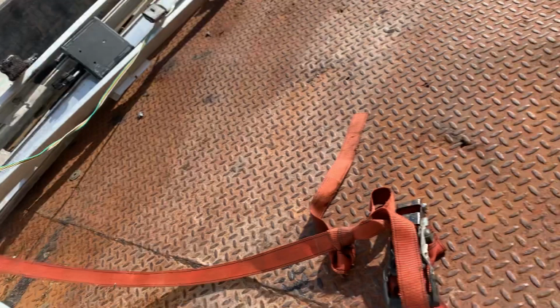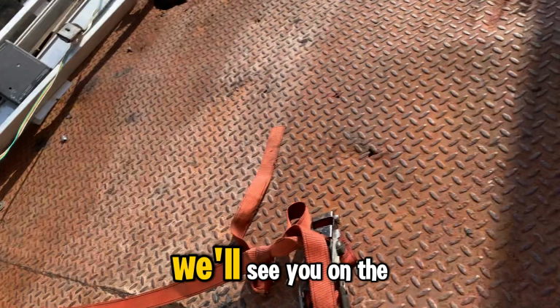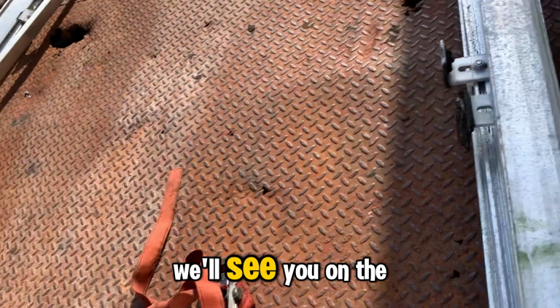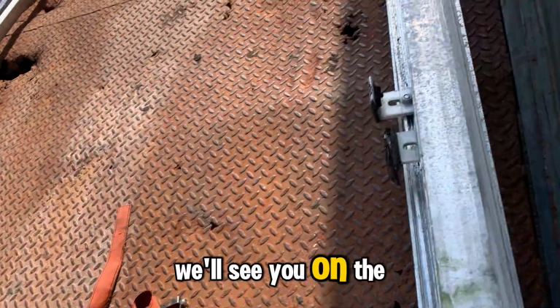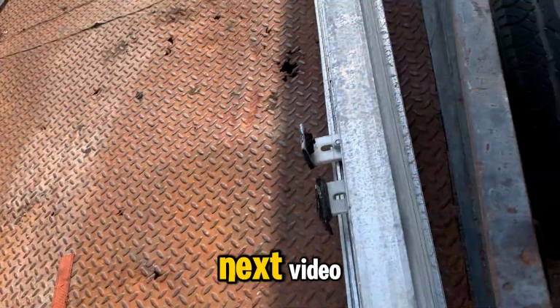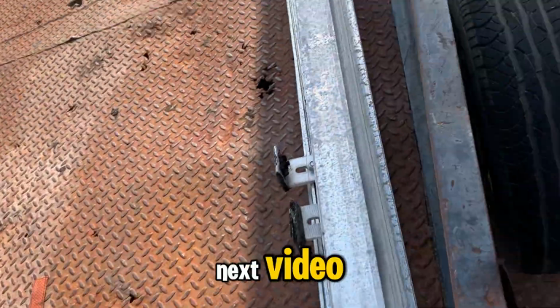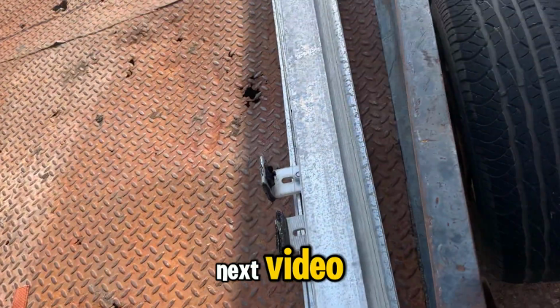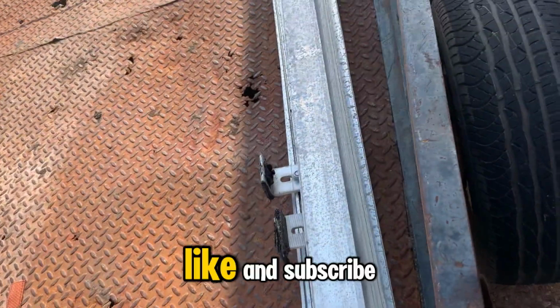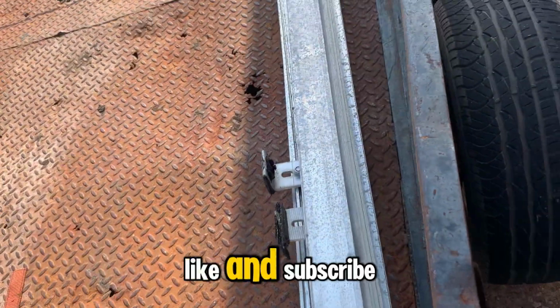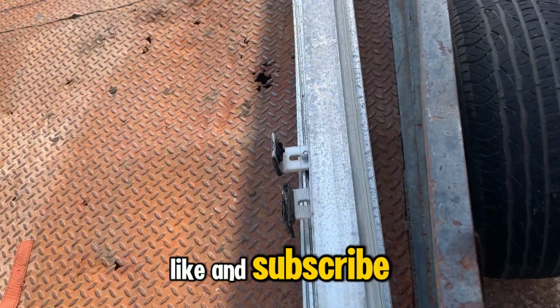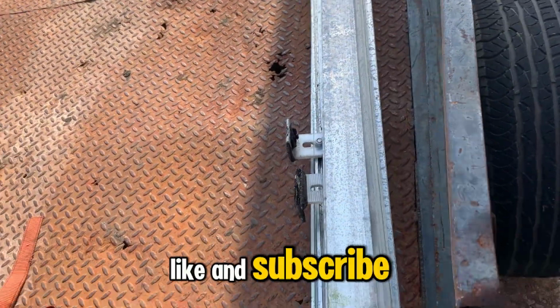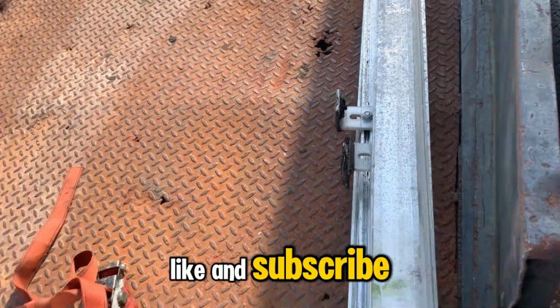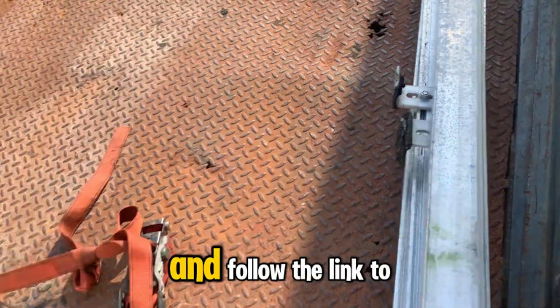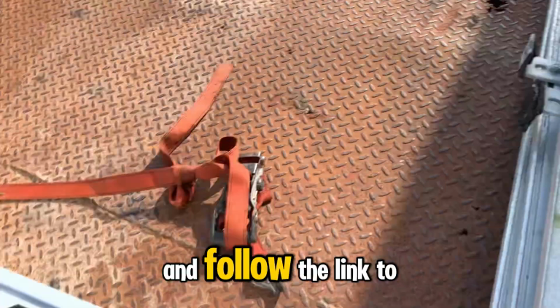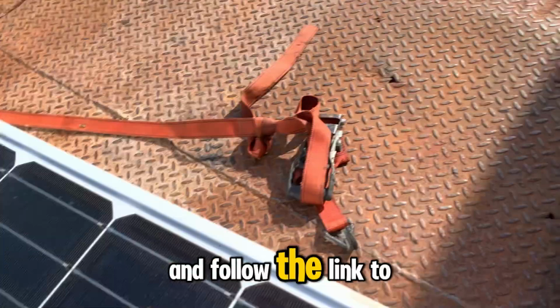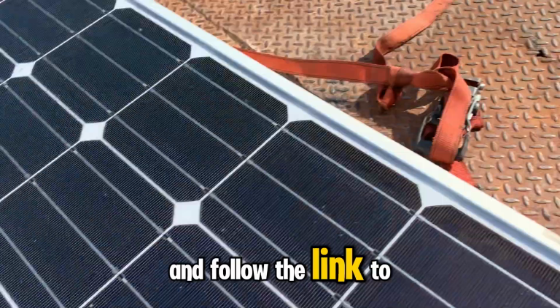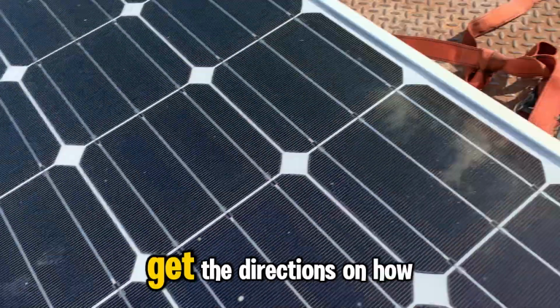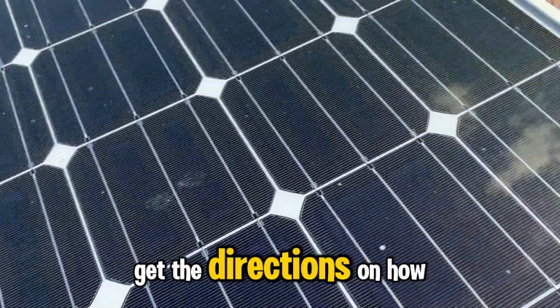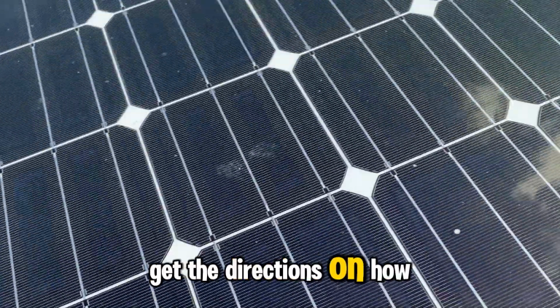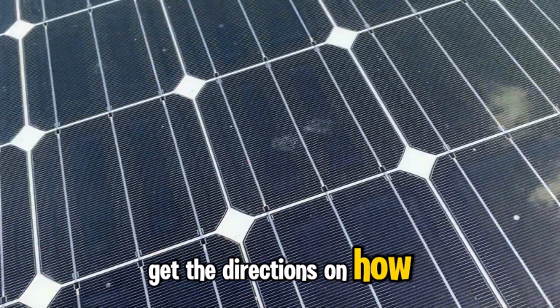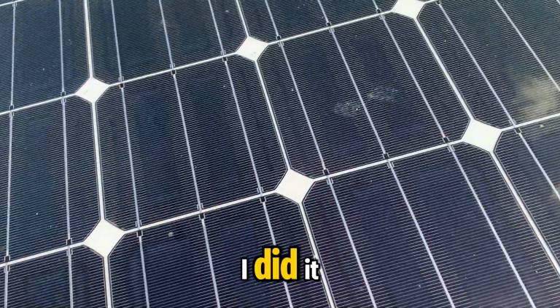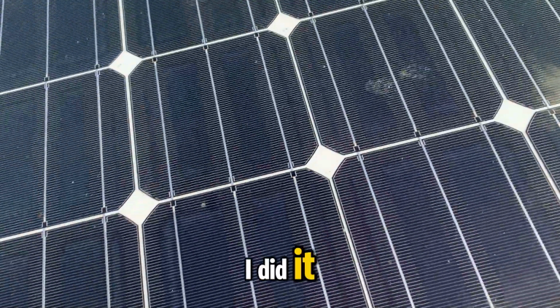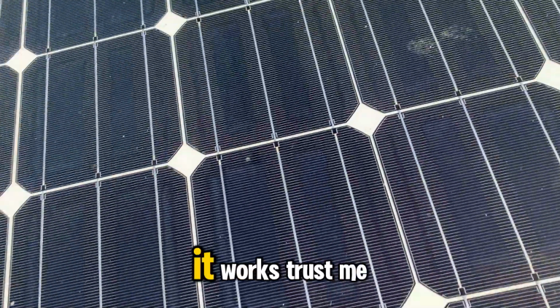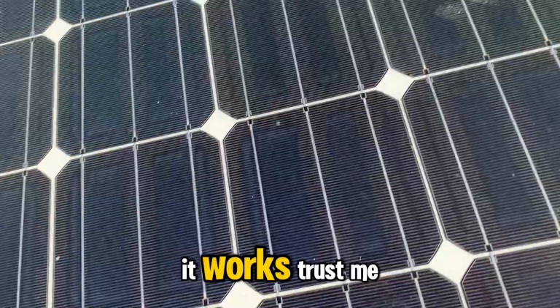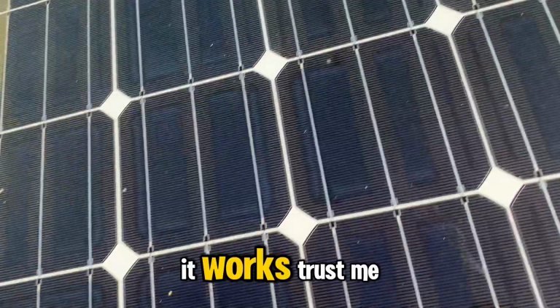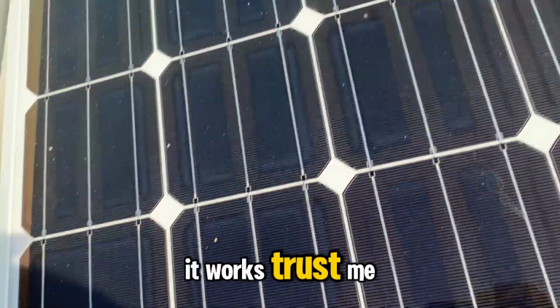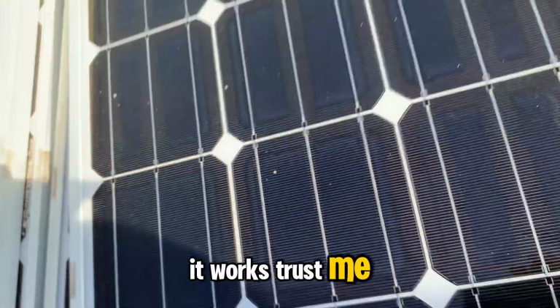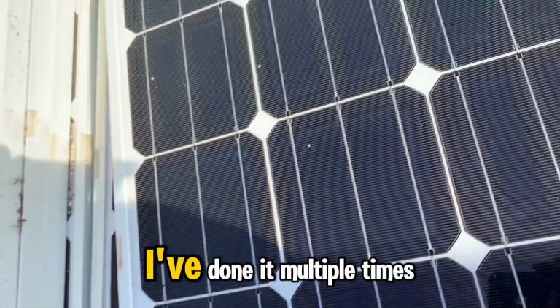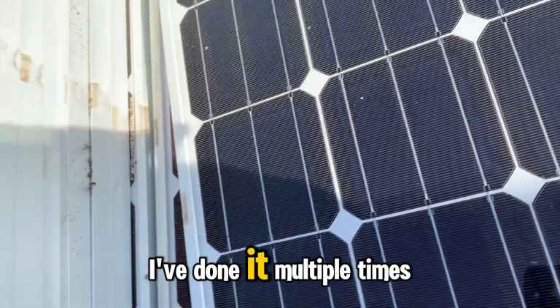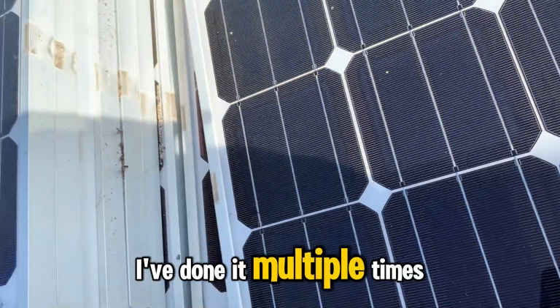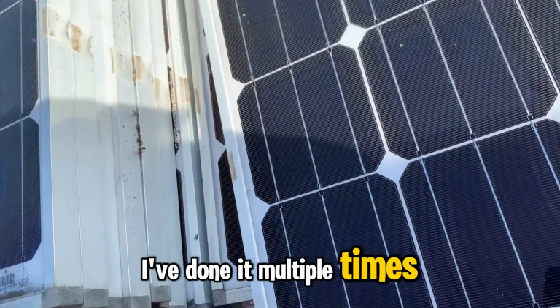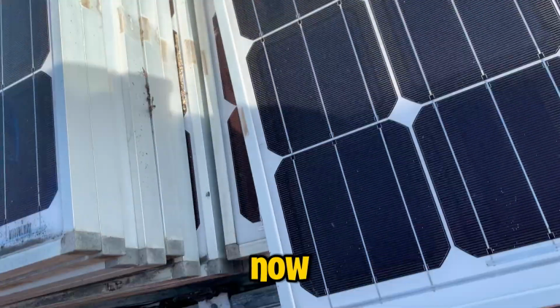We'll see you on the next video. Like and subscribe, and follow the link to get the directions on how I did it. Trust me — I've done it multiple times now.